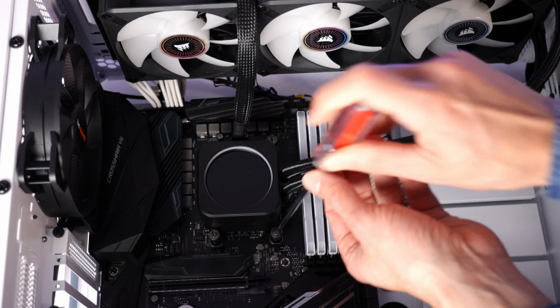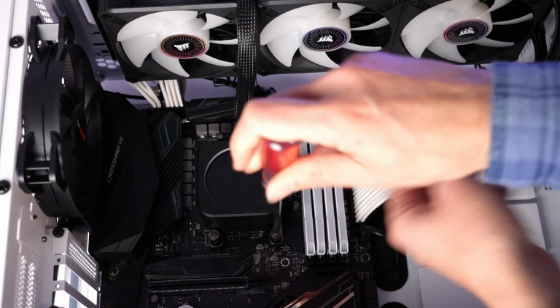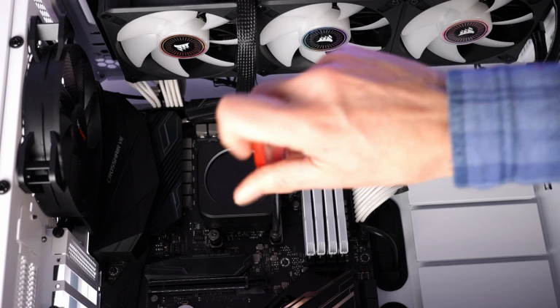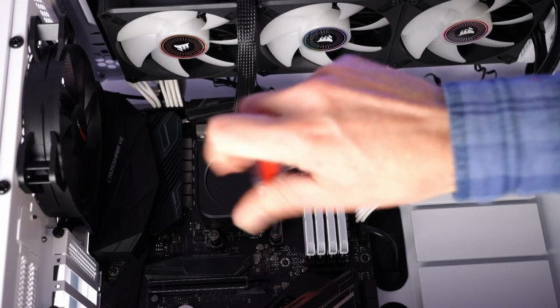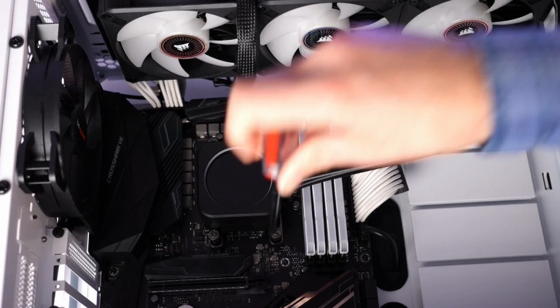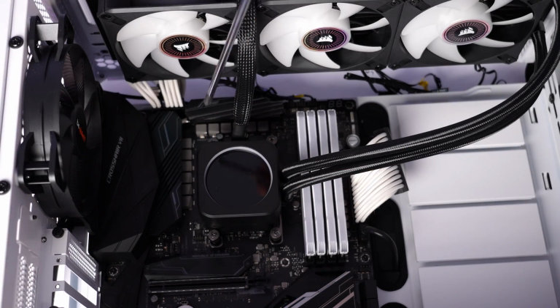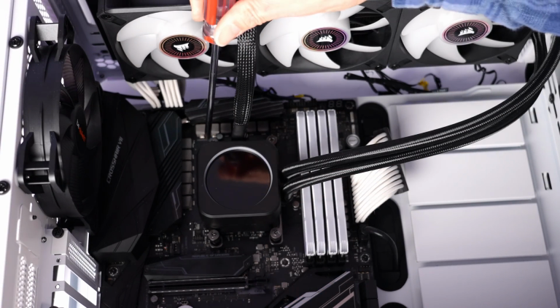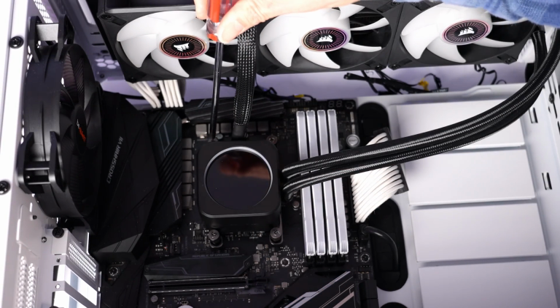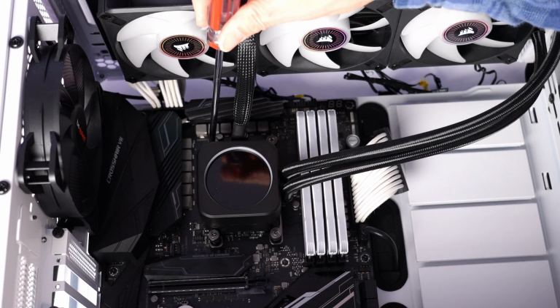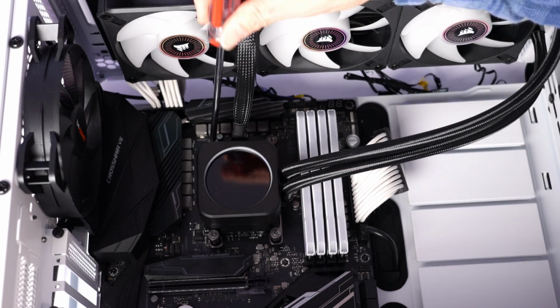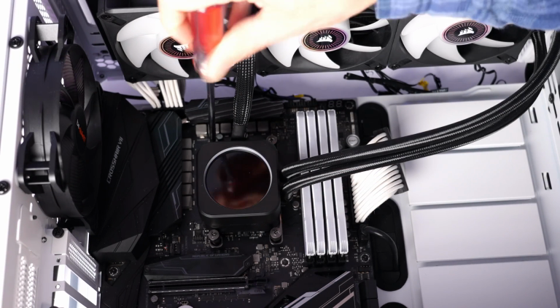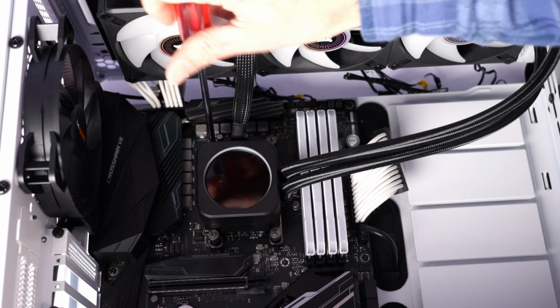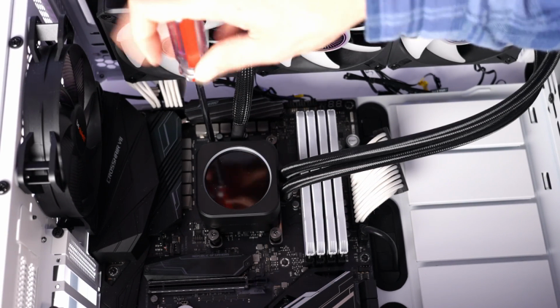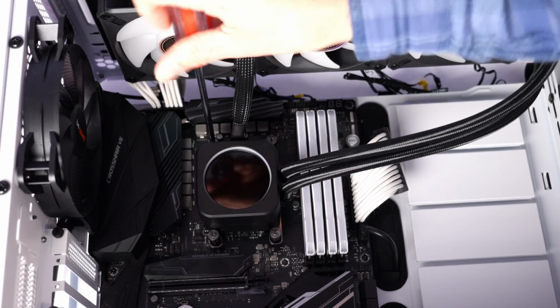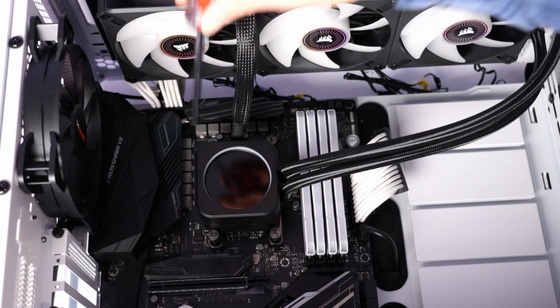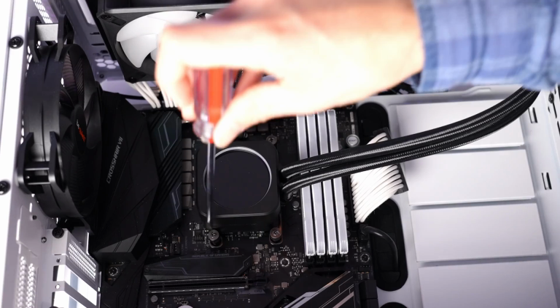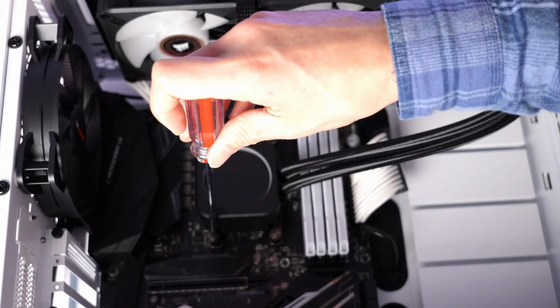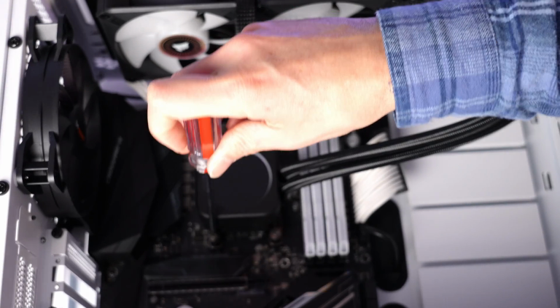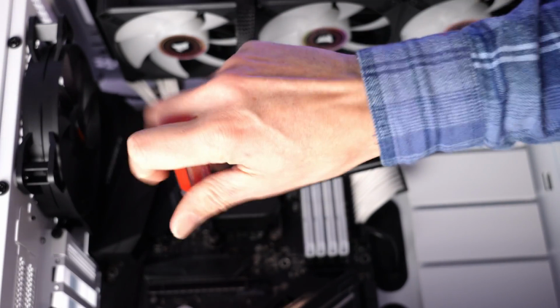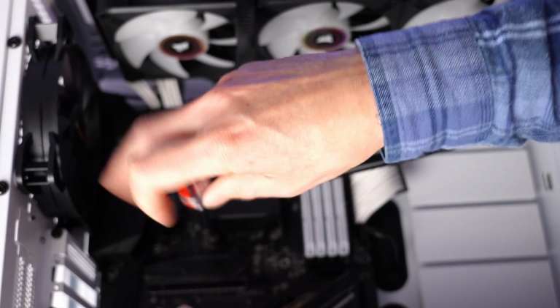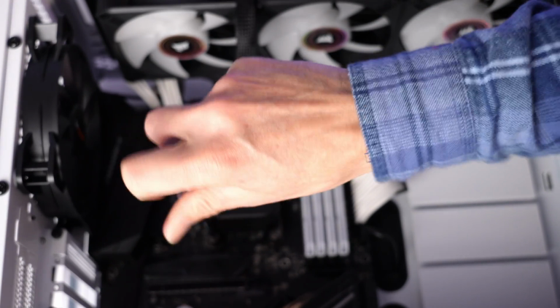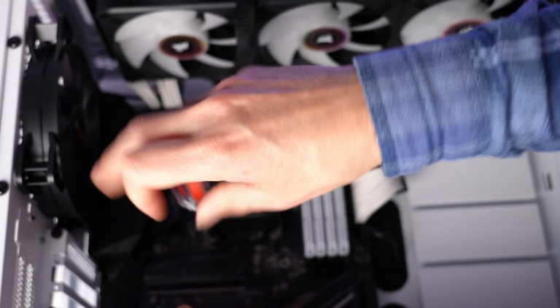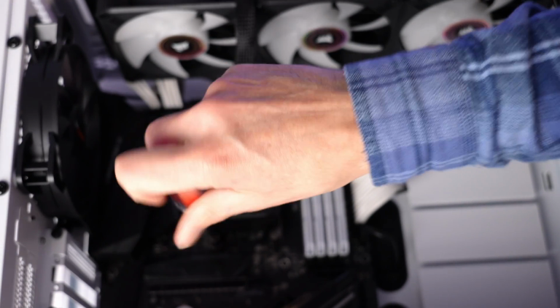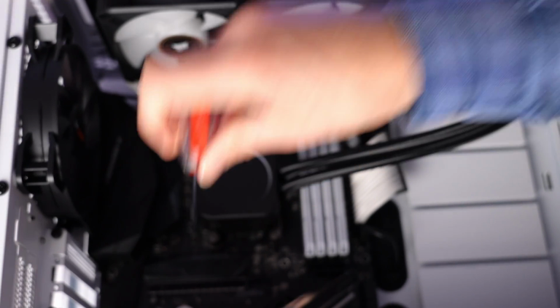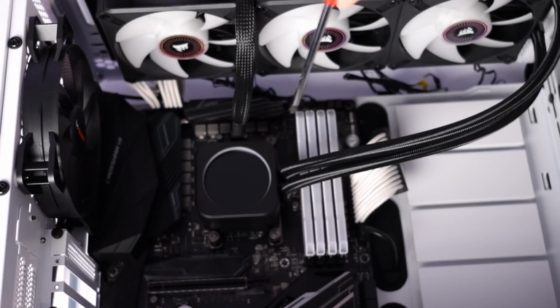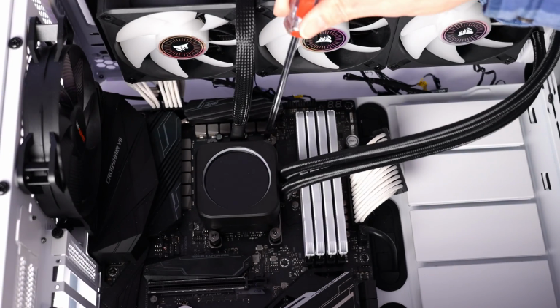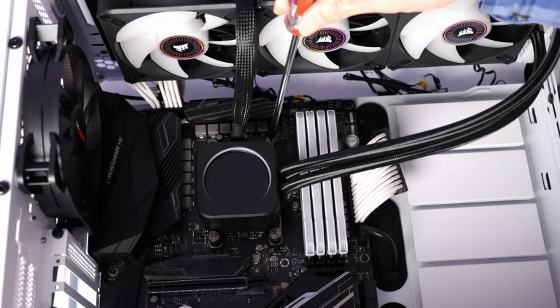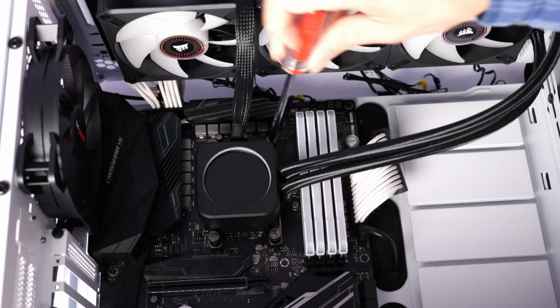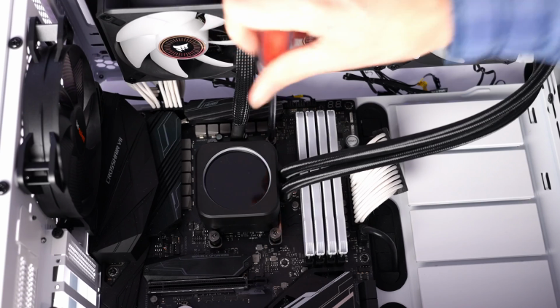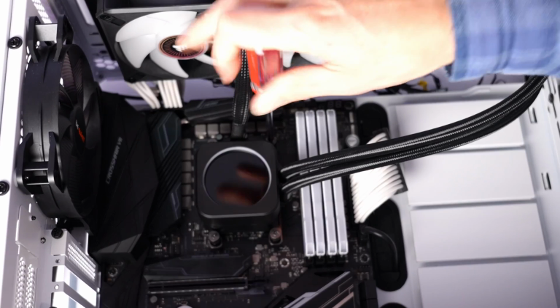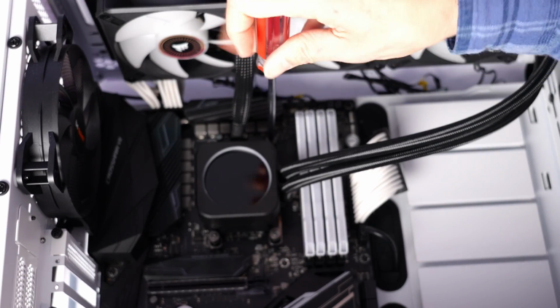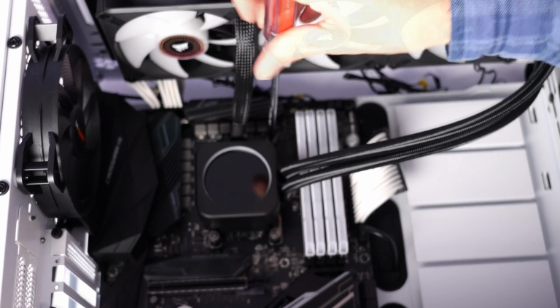When I do tighten them down, I'm going to go corner to corner to make sure that I equalize the pressure on the heat spreader of the CPU. So I don't just tighten down one thumb screw all the way — I'm going back and forth, a little bit at a time.